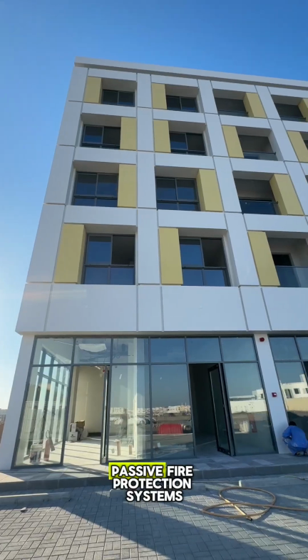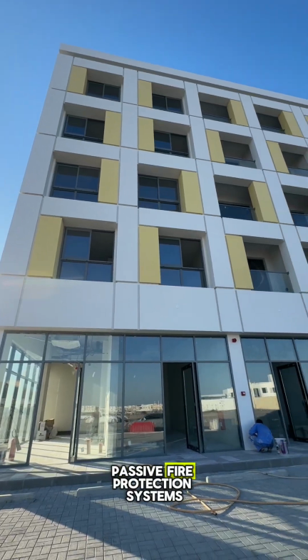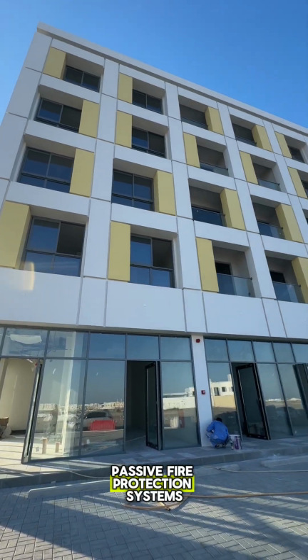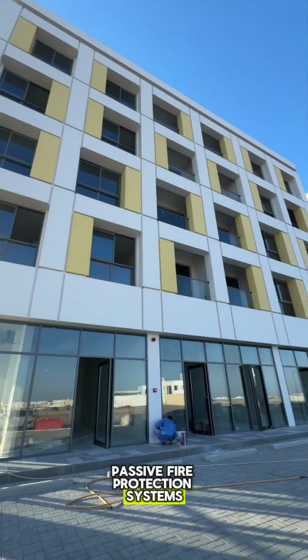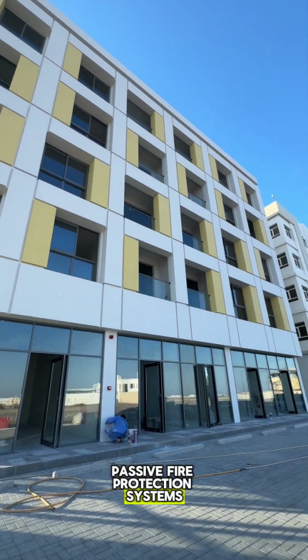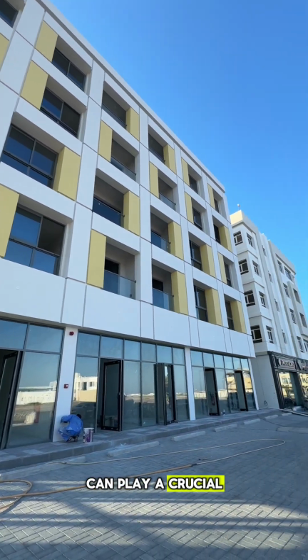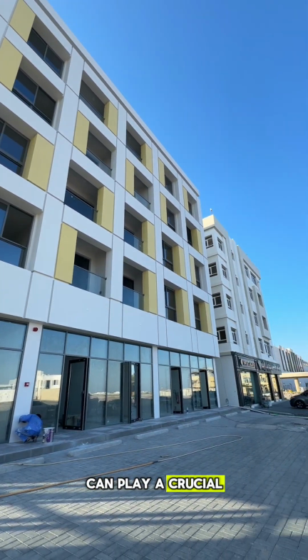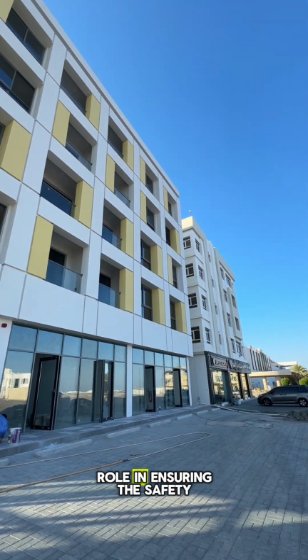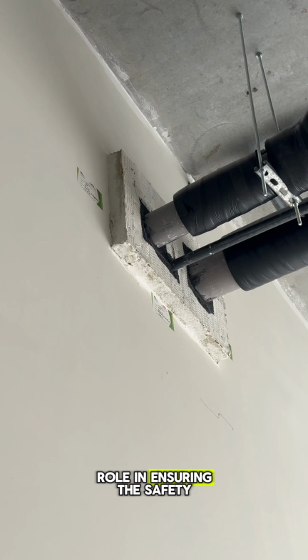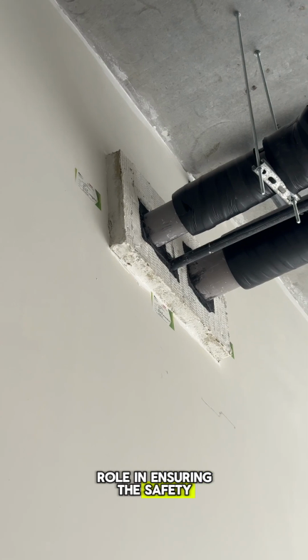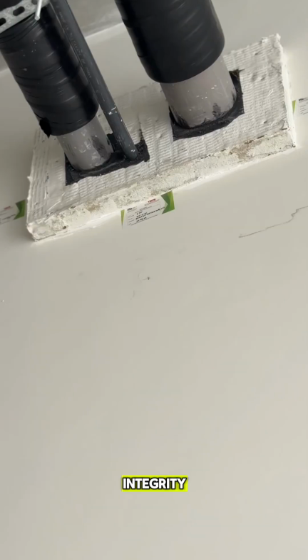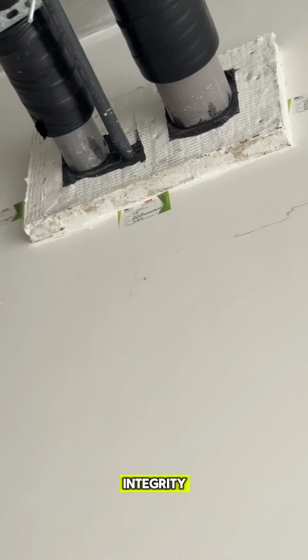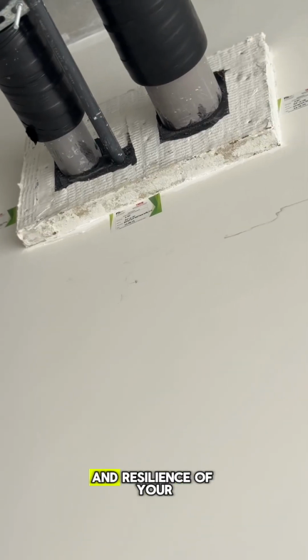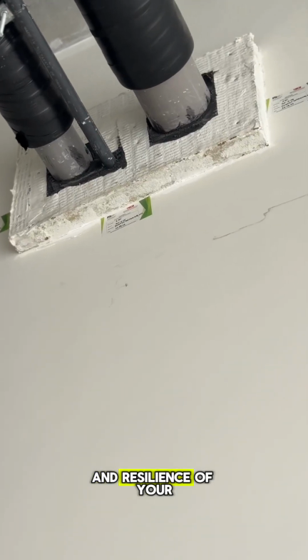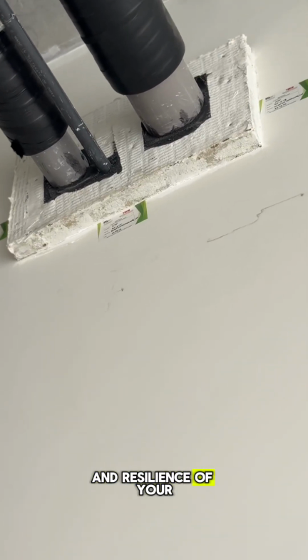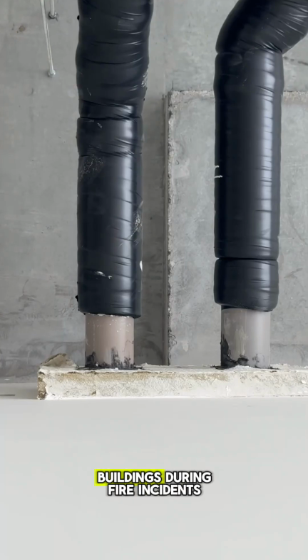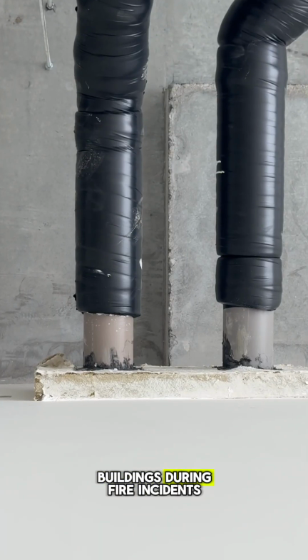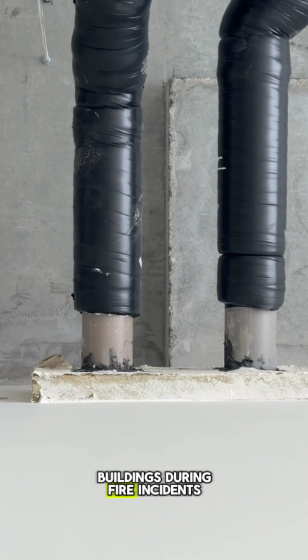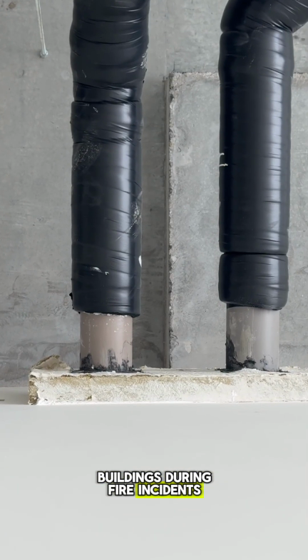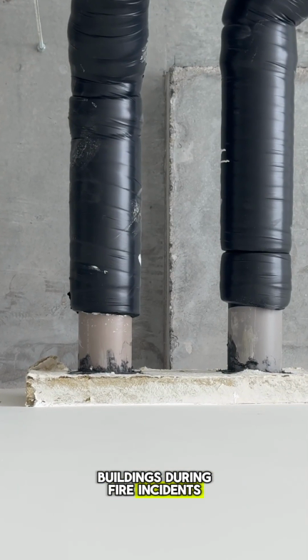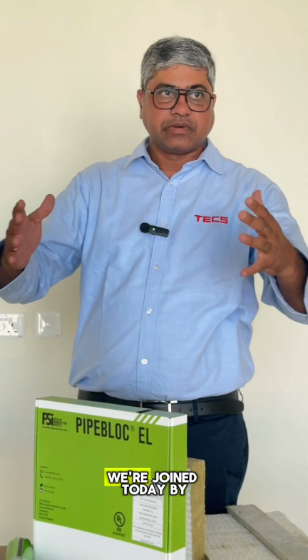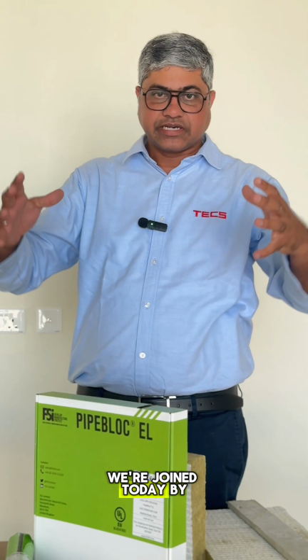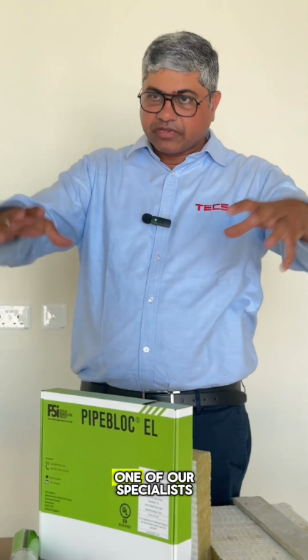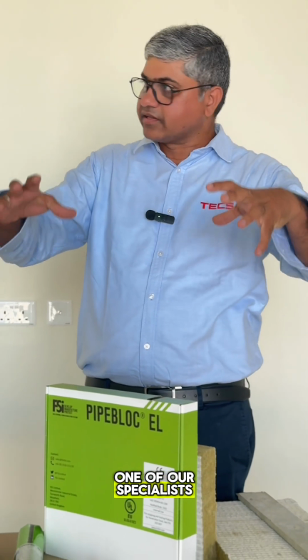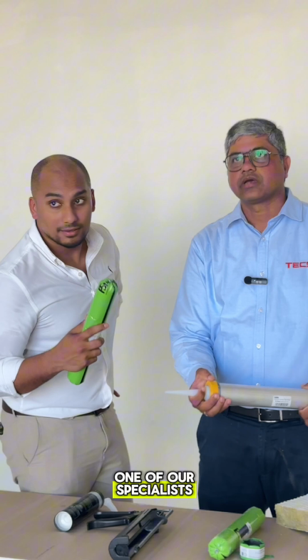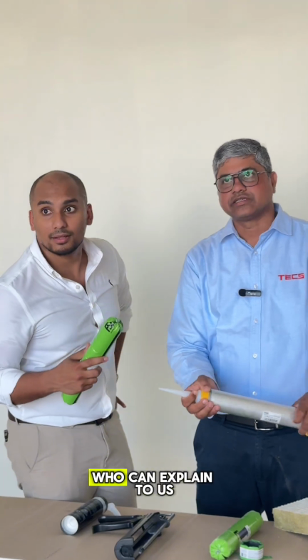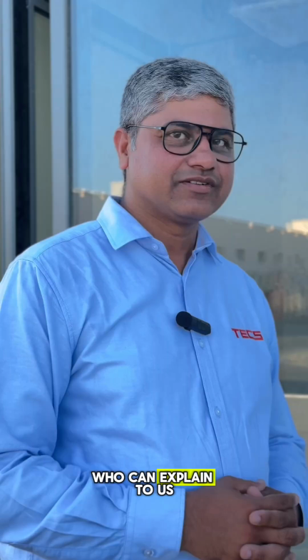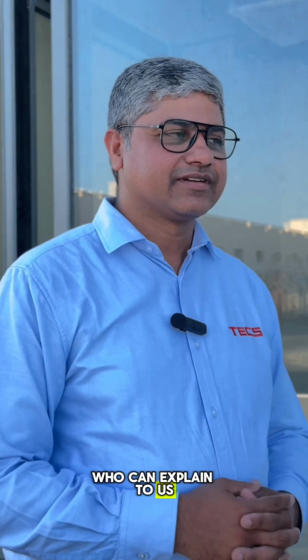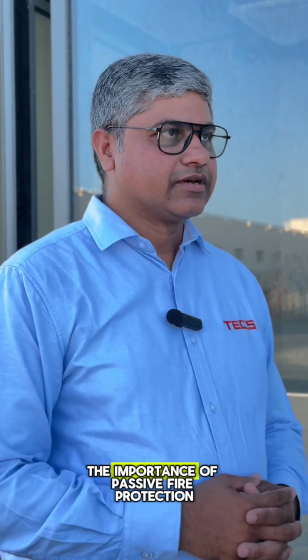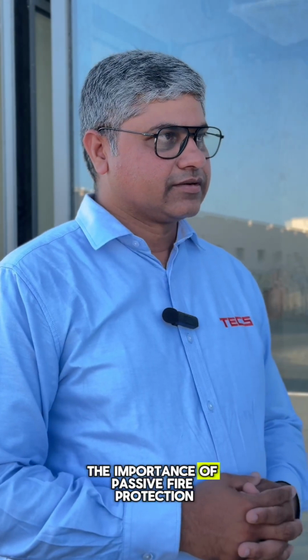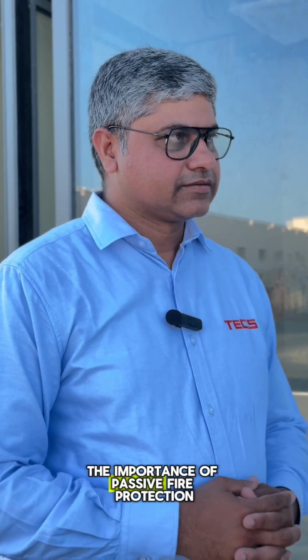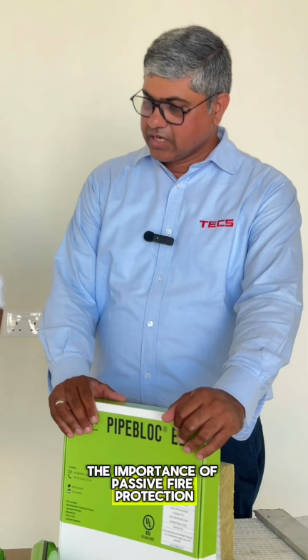Passive fire protection systems can play a crucial role in ensuring the safety, integrity and resilience of your buildings during fire incidents. We're joined today by one of our specialists who can explain to us the importance of passive fire protection.